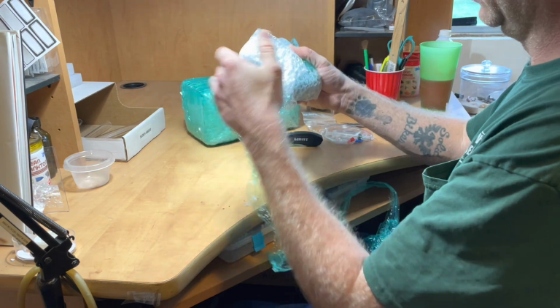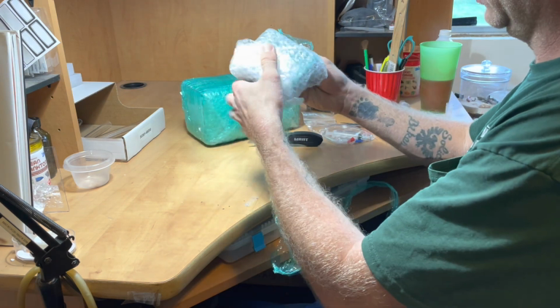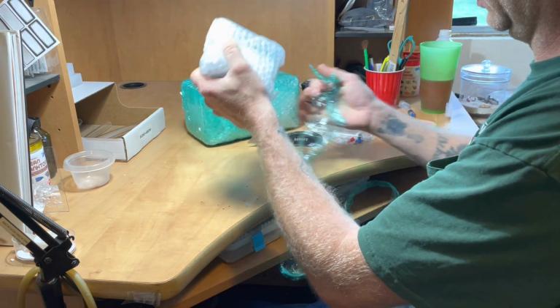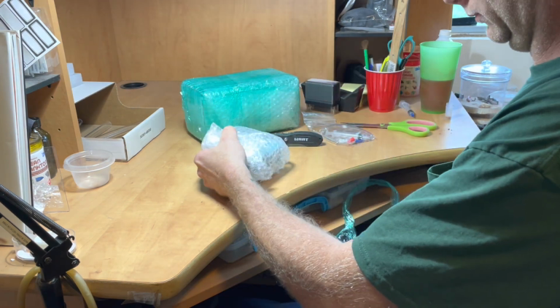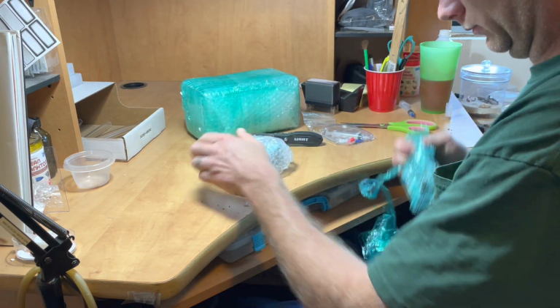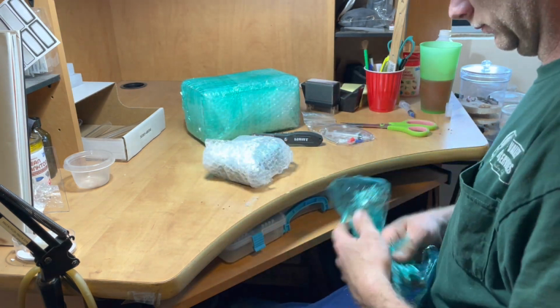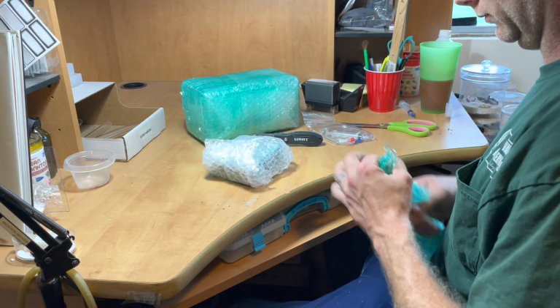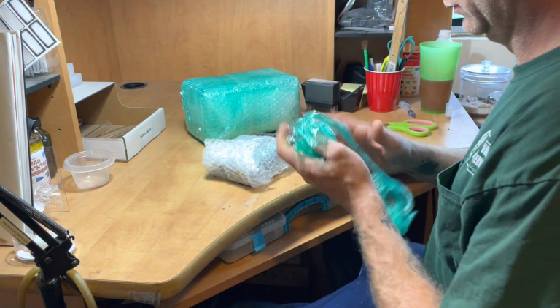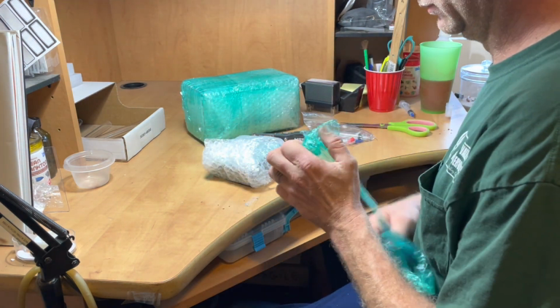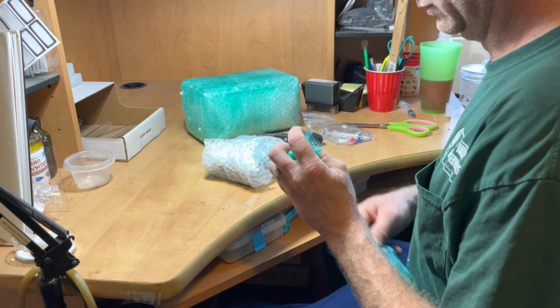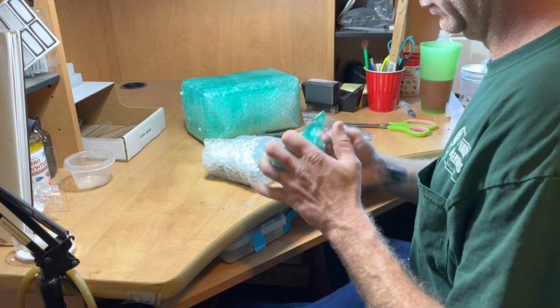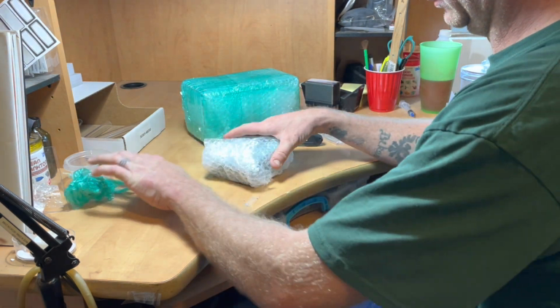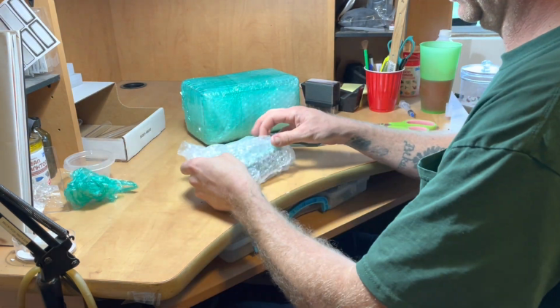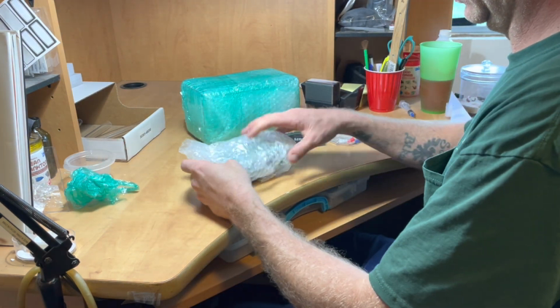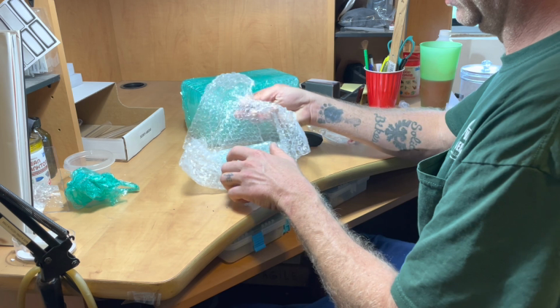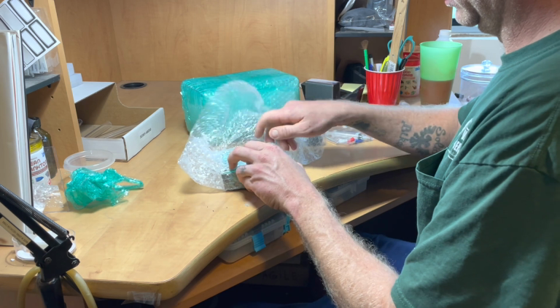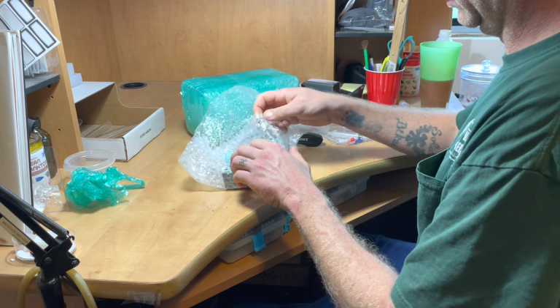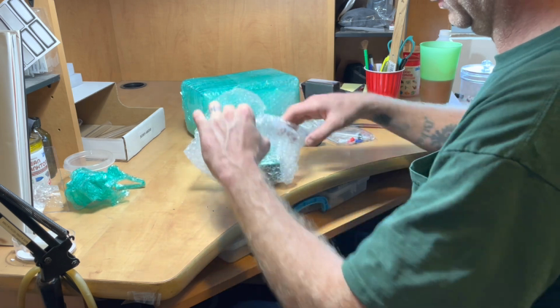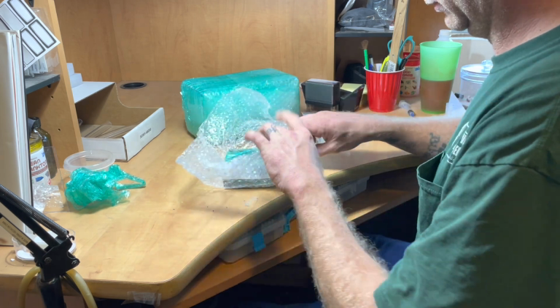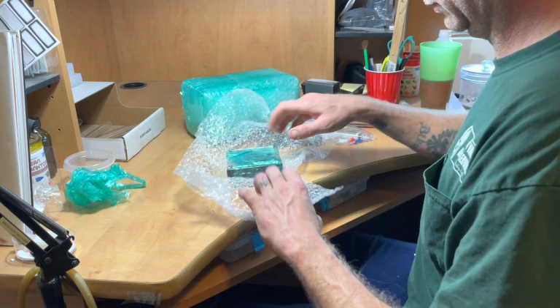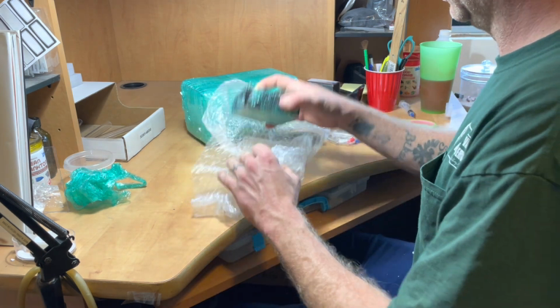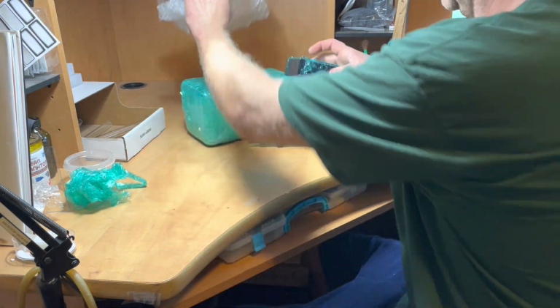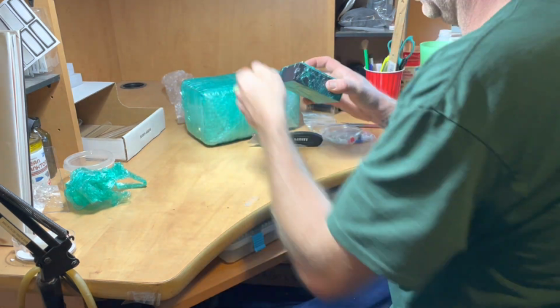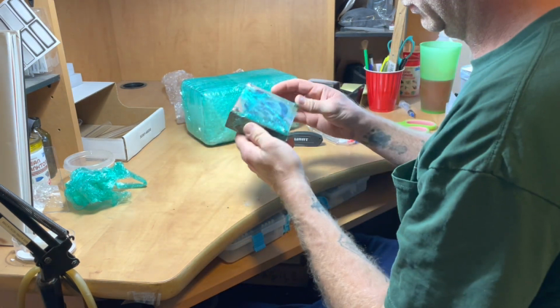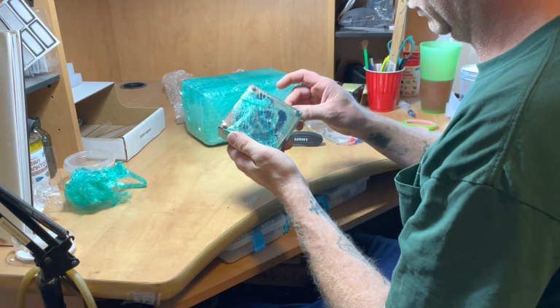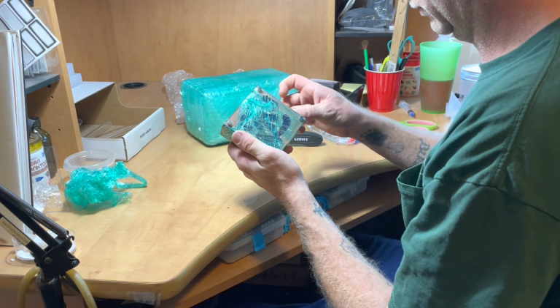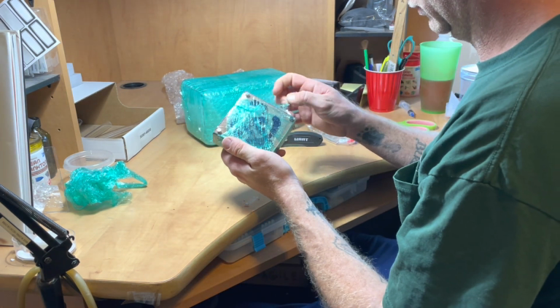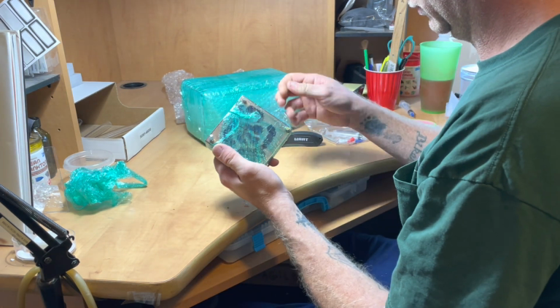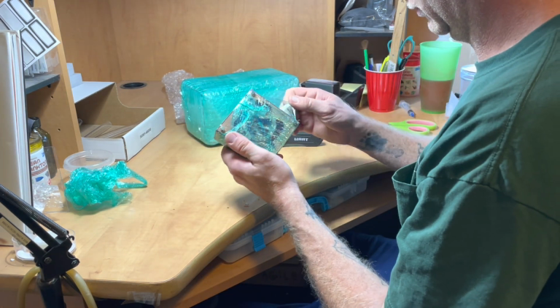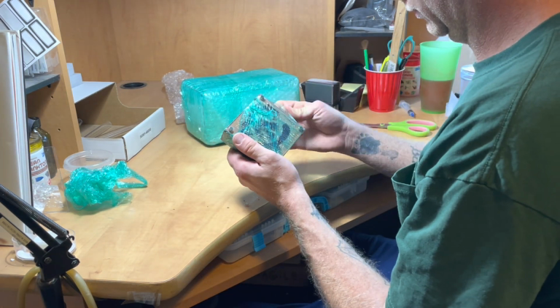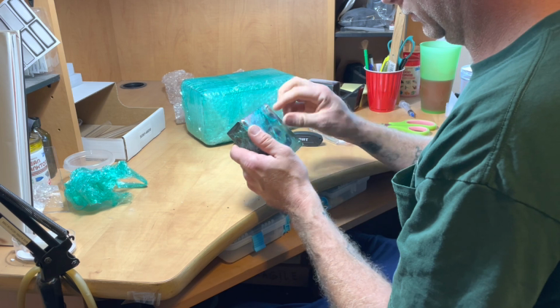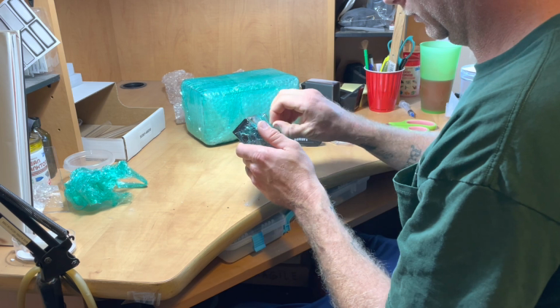As you can see, Tar Heel Ants goes above and beyond when it comes to packaging. This is something very important, as we are shipping lots of queens and colonies all around the place — it can get a little rough out there.